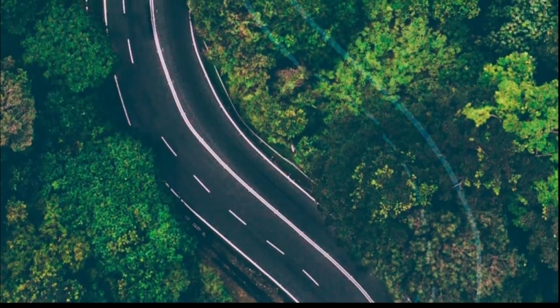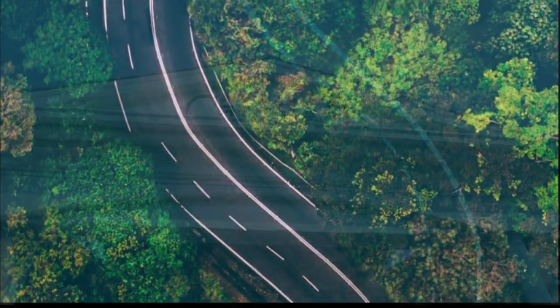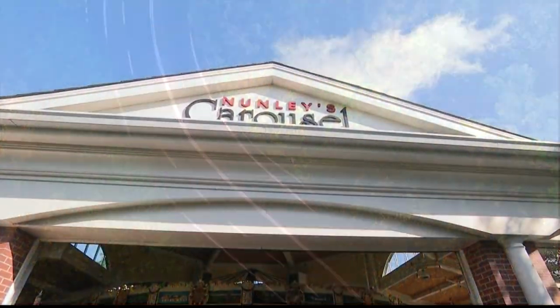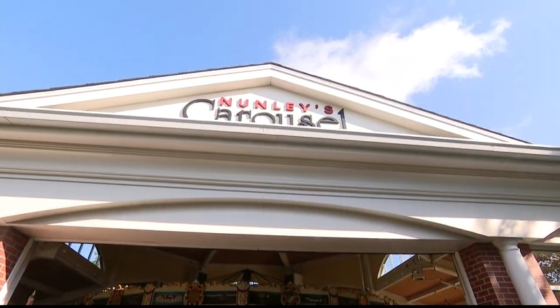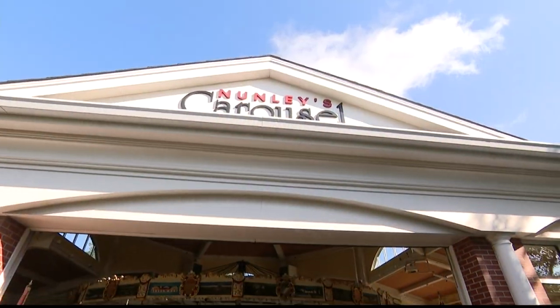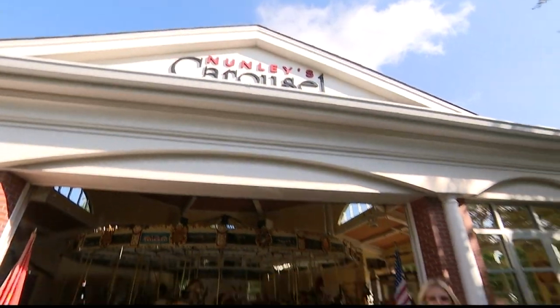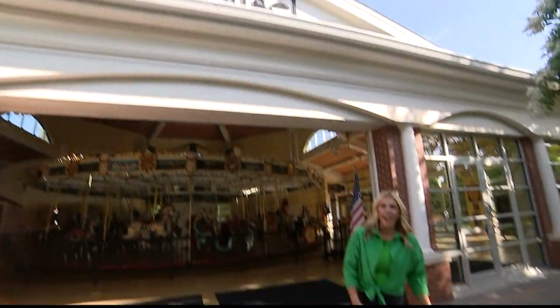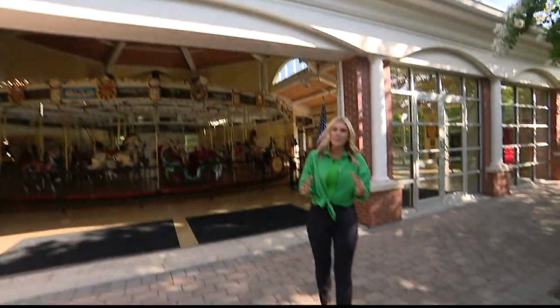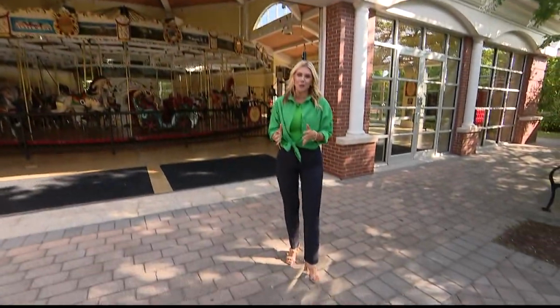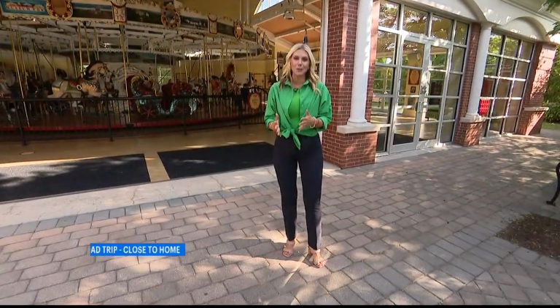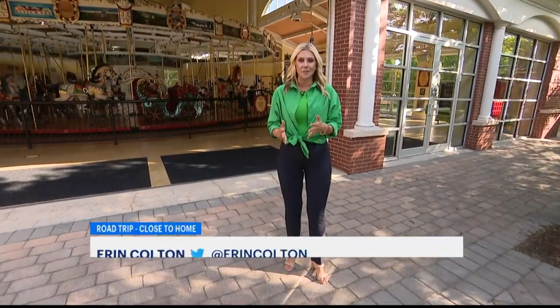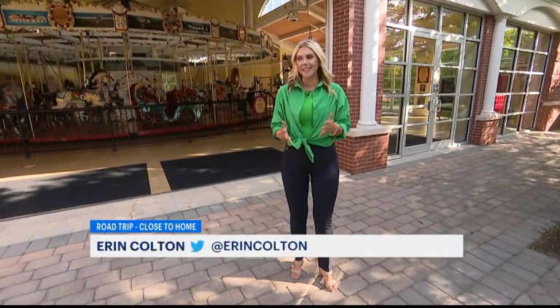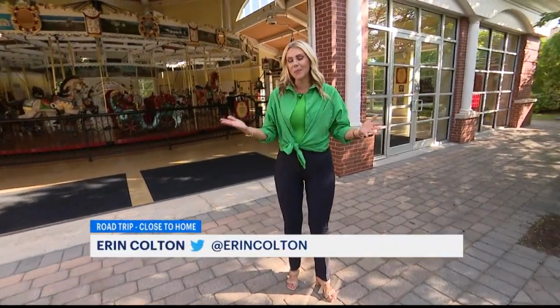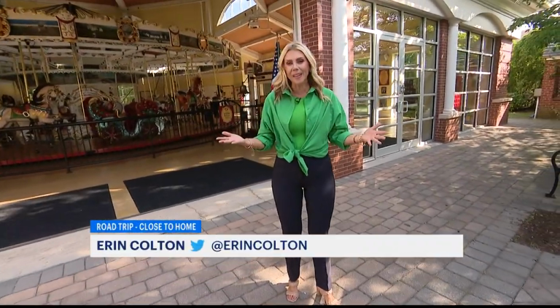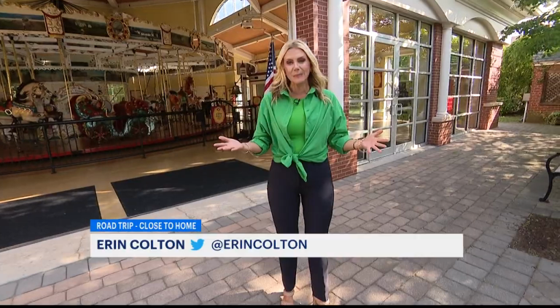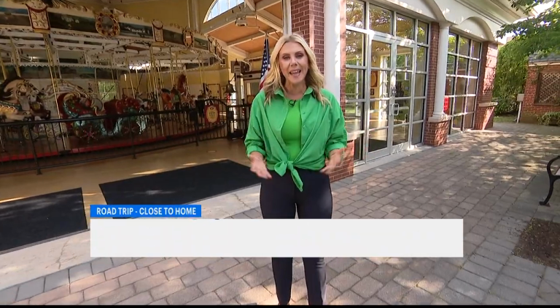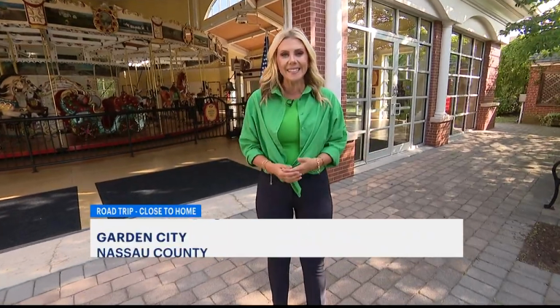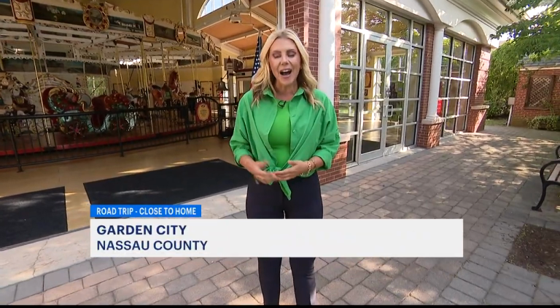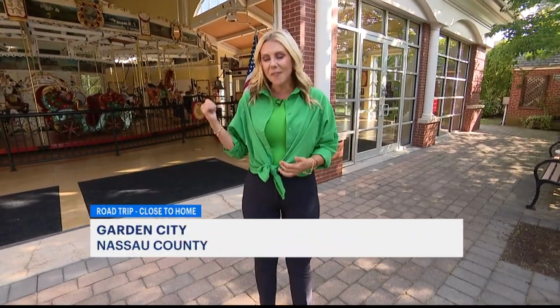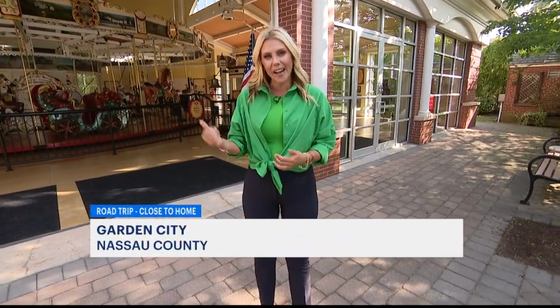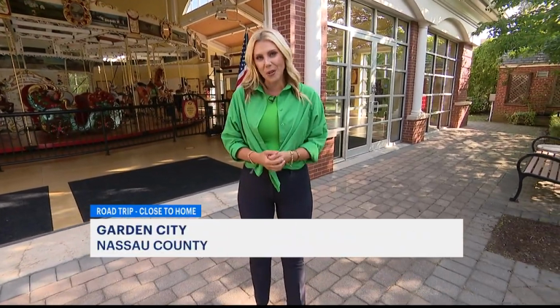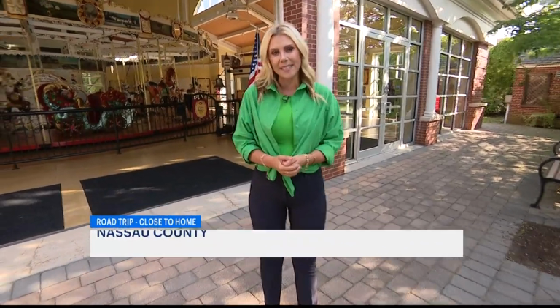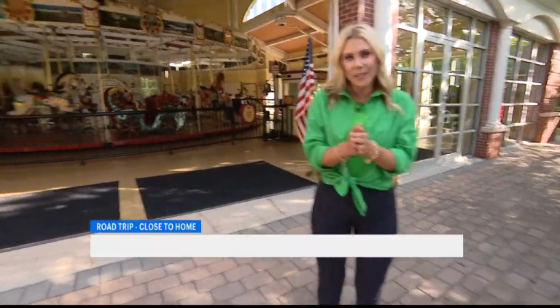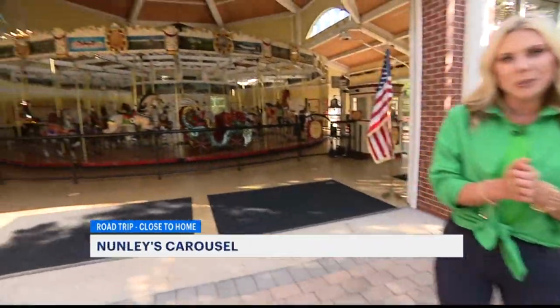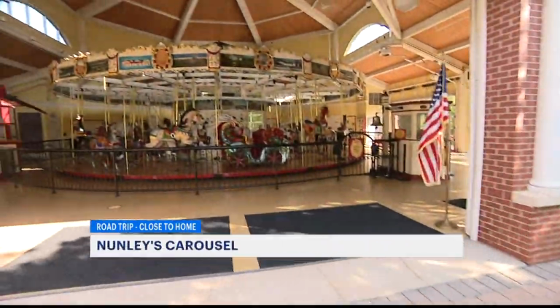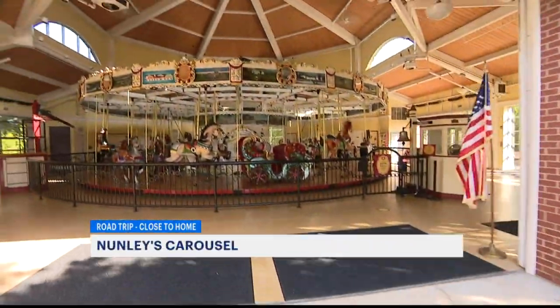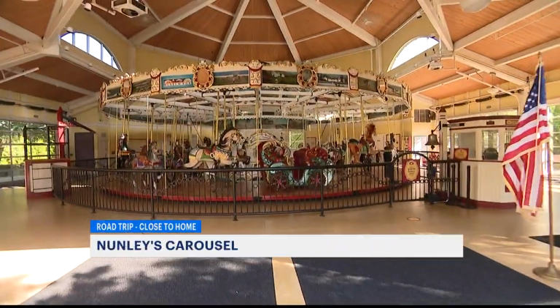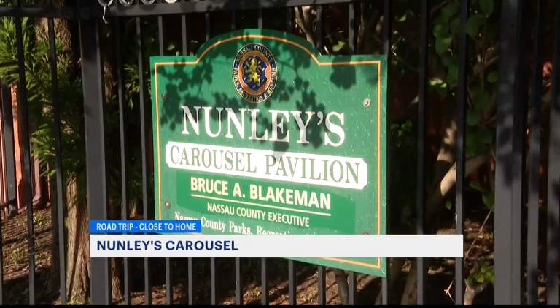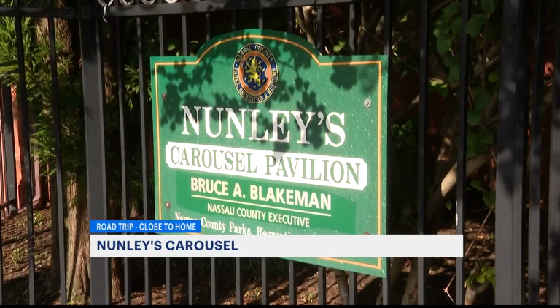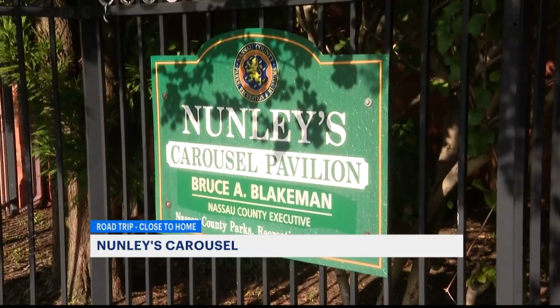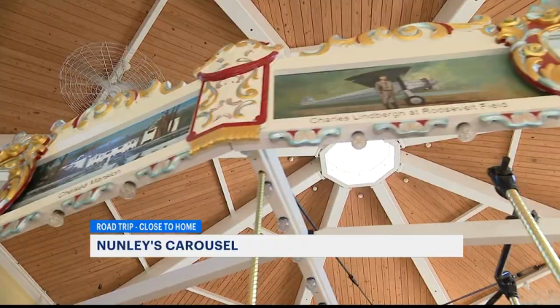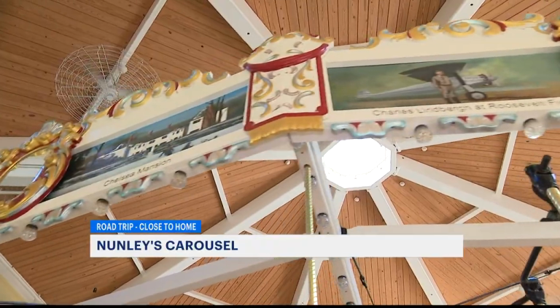As kids are starting to head back to school, activities may look a little bit different. And as summer quickly comes to an end, a new favorite has reopened. In this road trip close to home, we take you to Nunley's Carousel in Garden City.